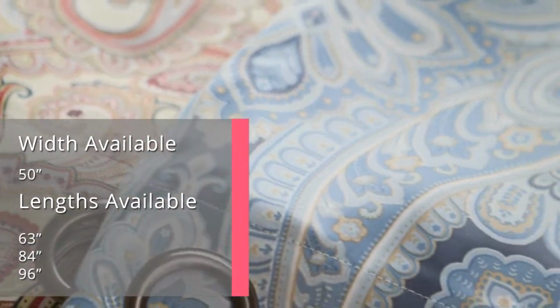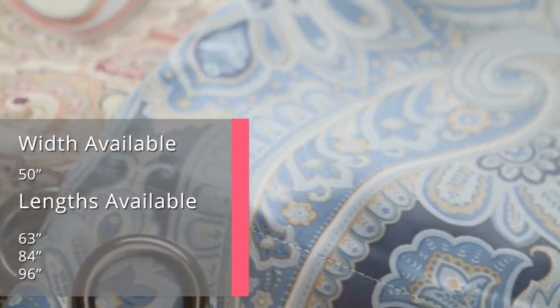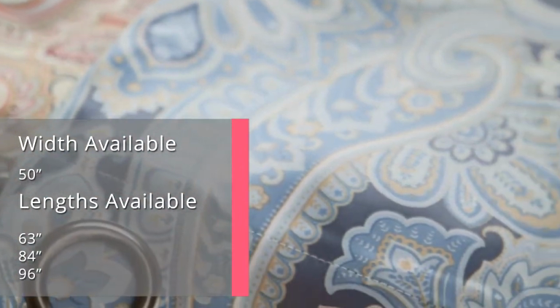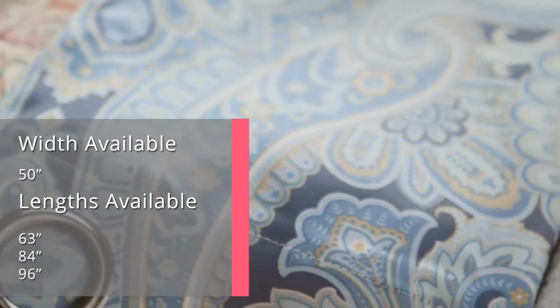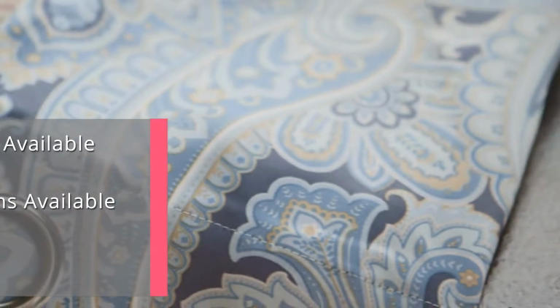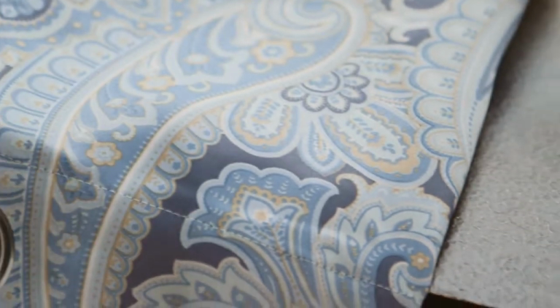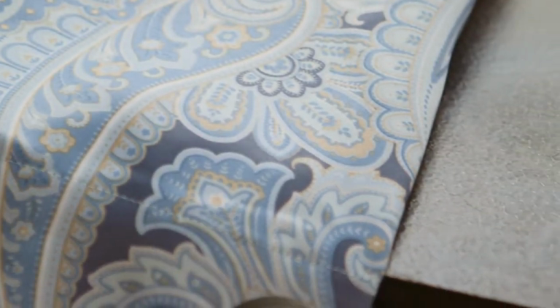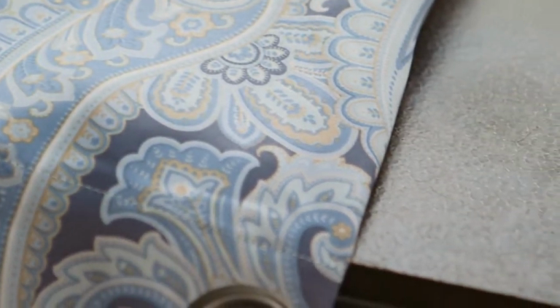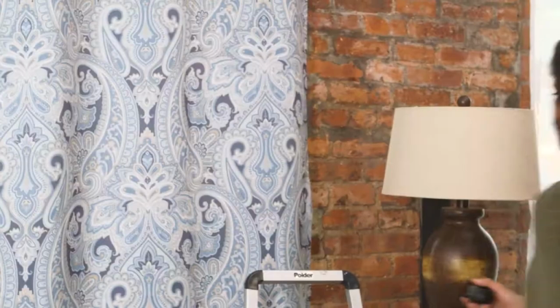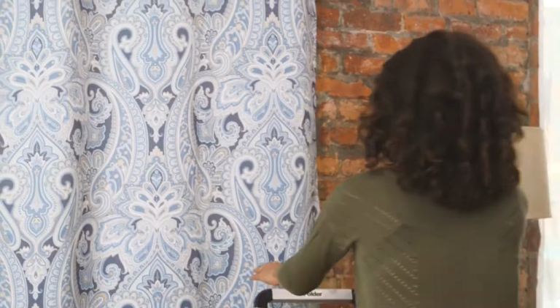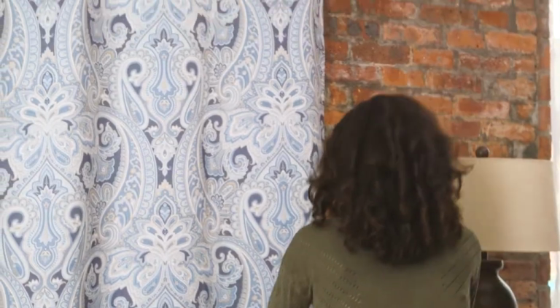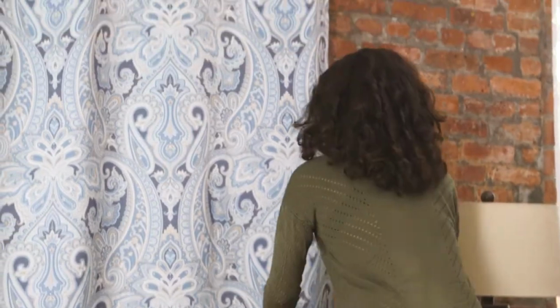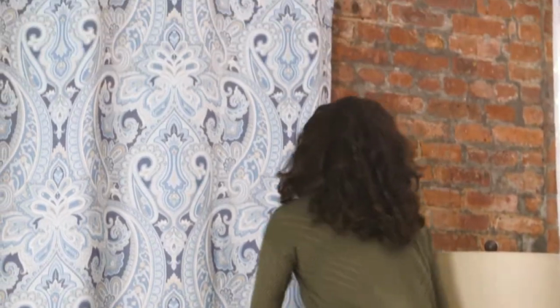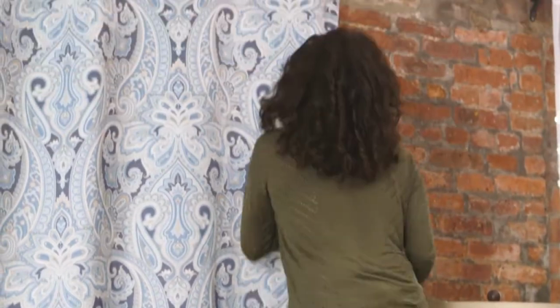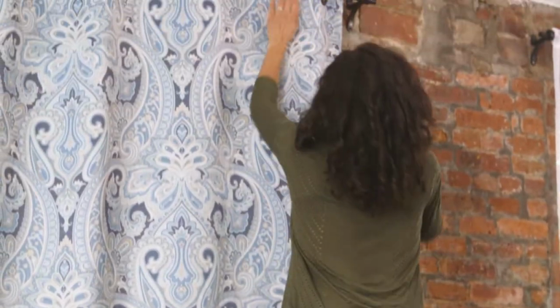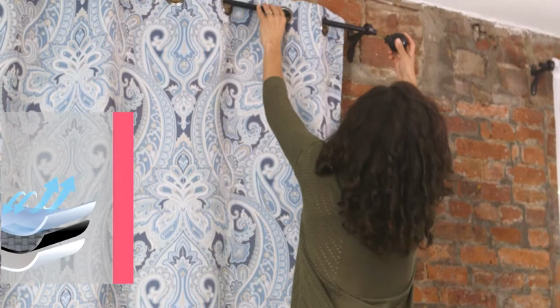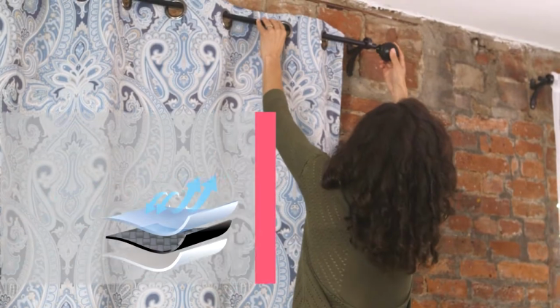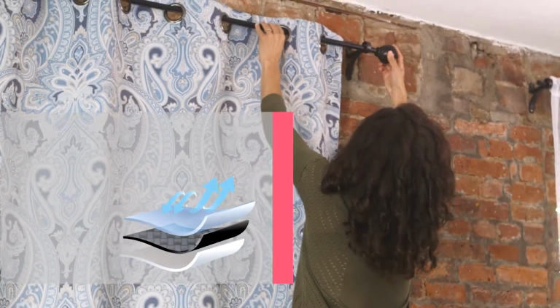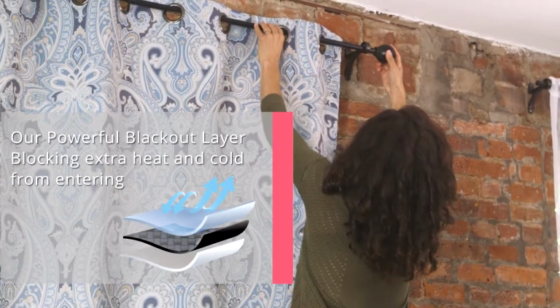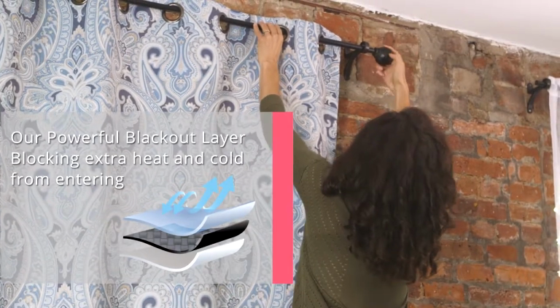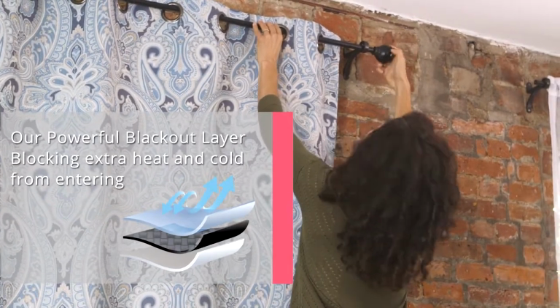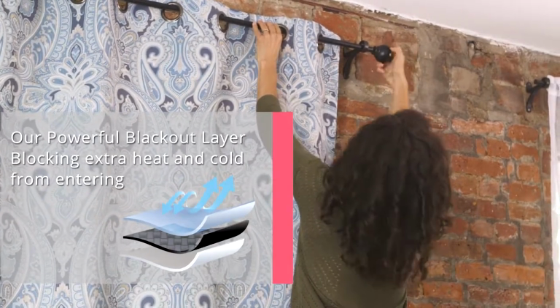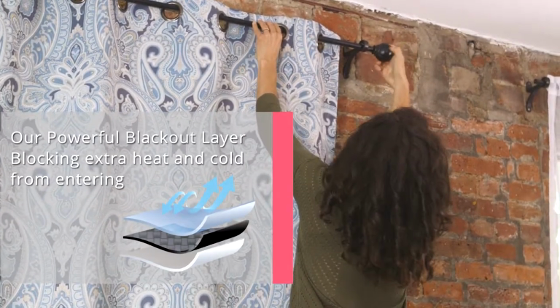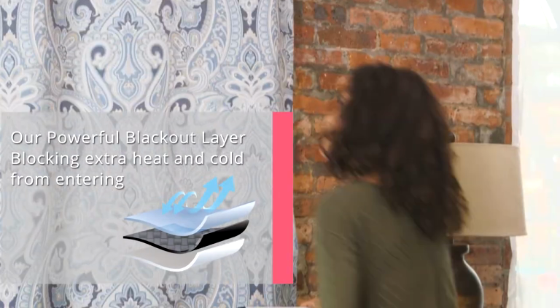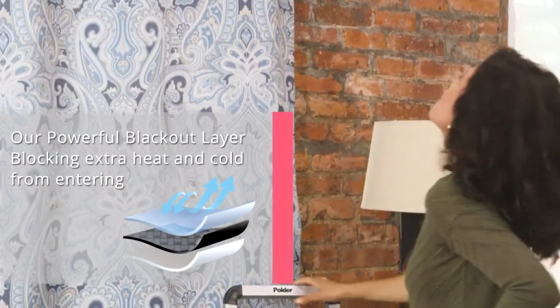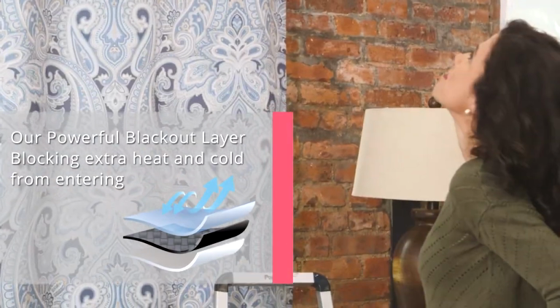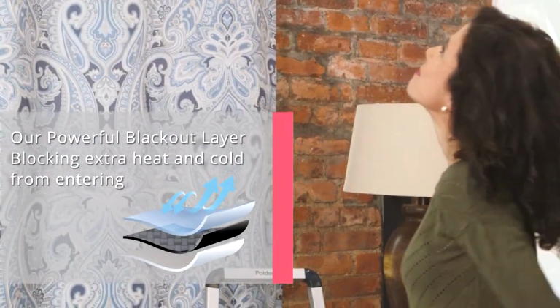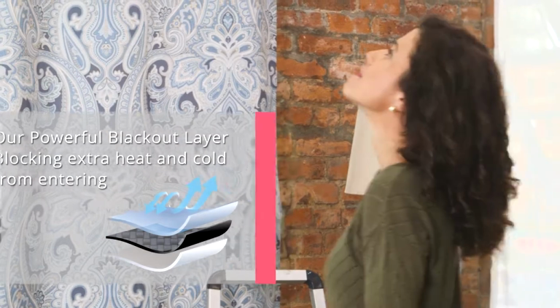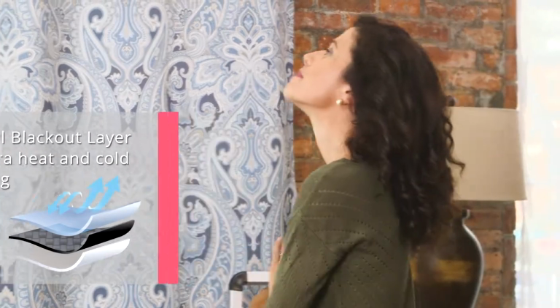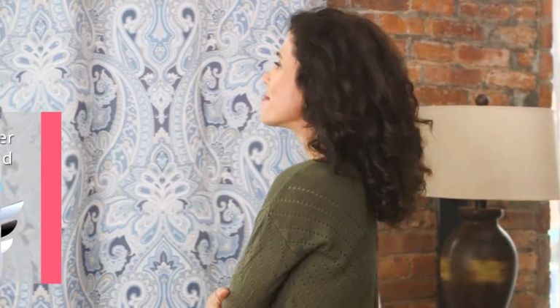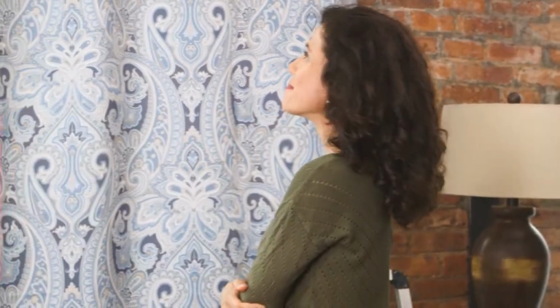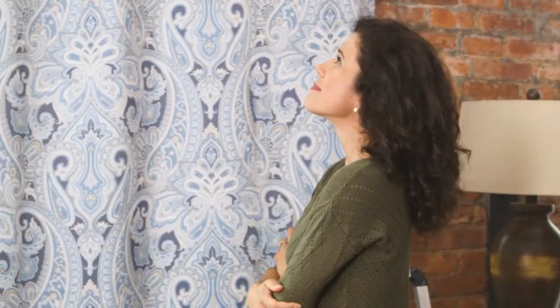But beyond style, this curtain combines blackout capabilities with the triple weave construction. Triple weave is an innovative technique that uses dense fabric sewn tightly together with yarn to form a powerful insulating effect.